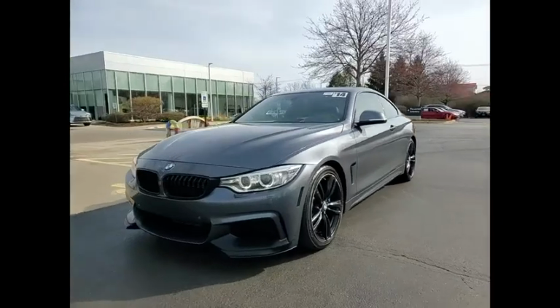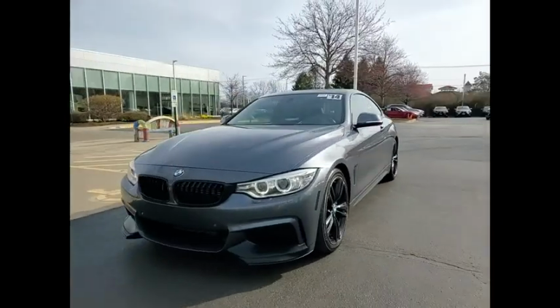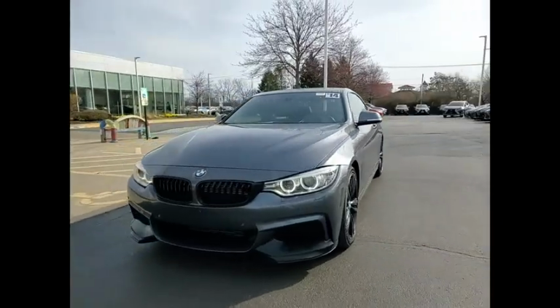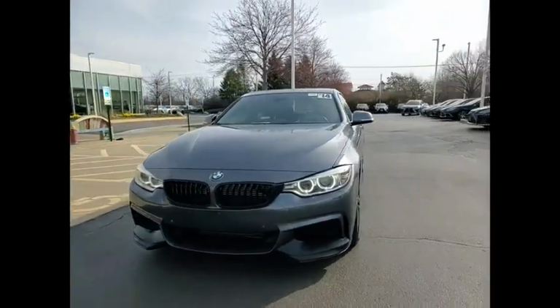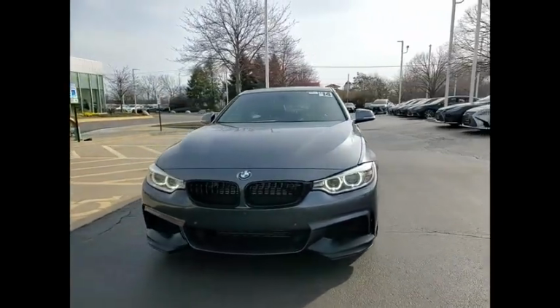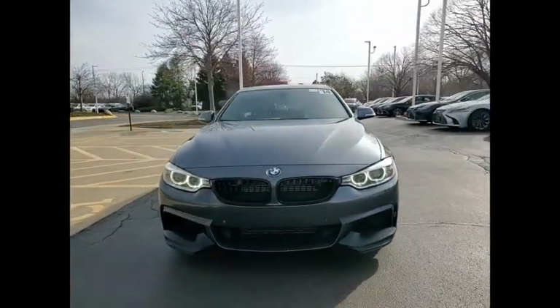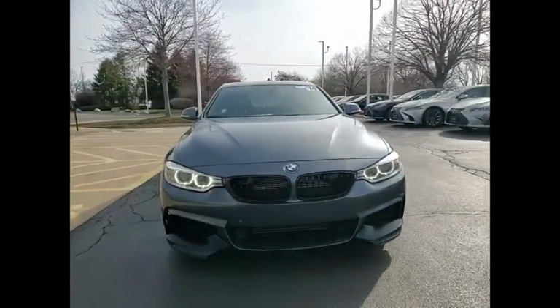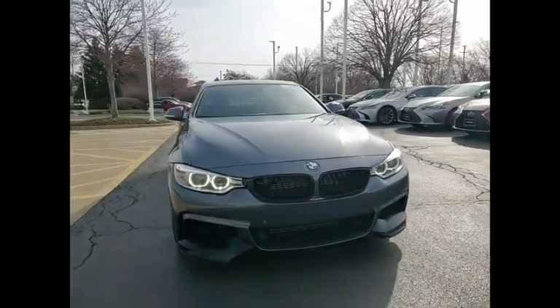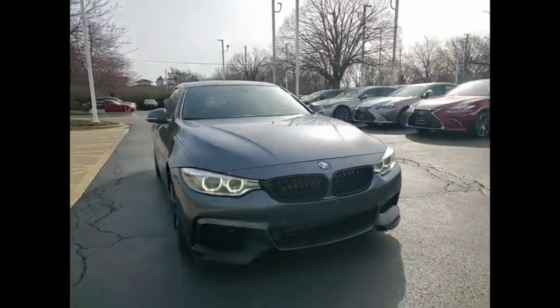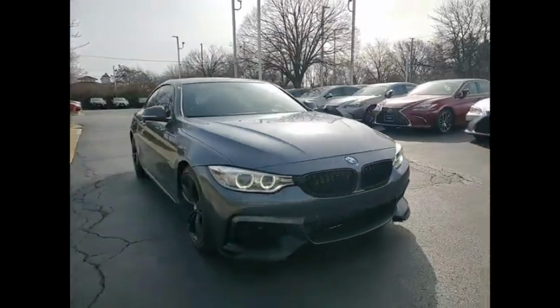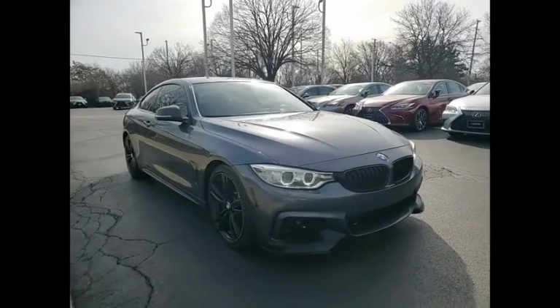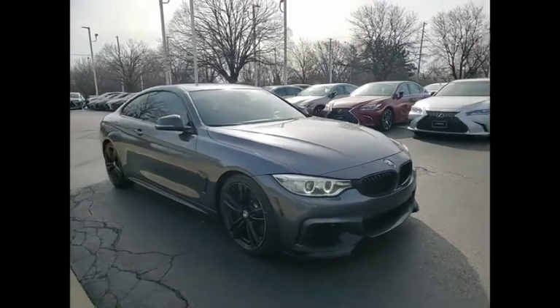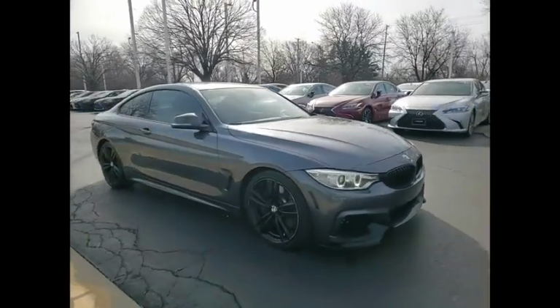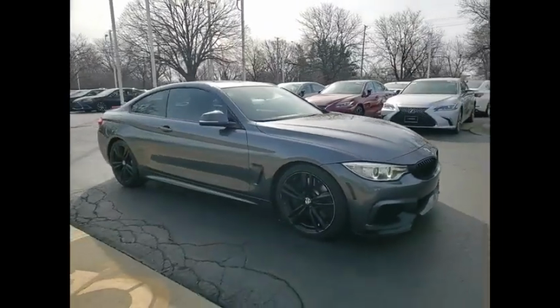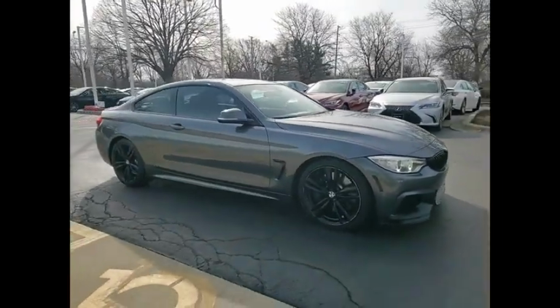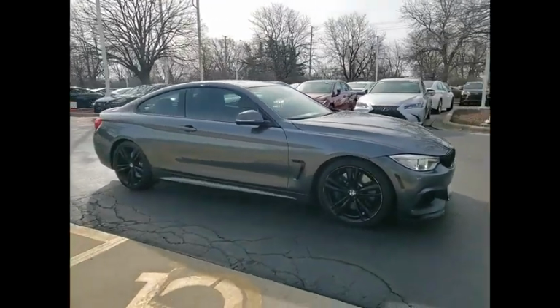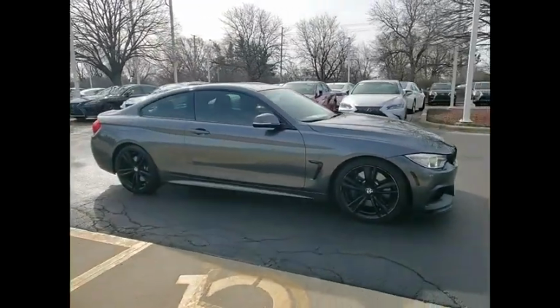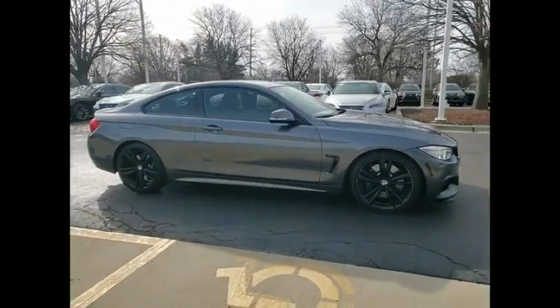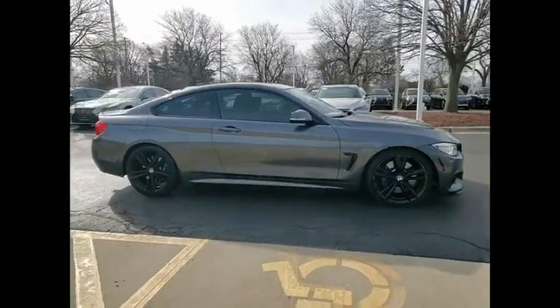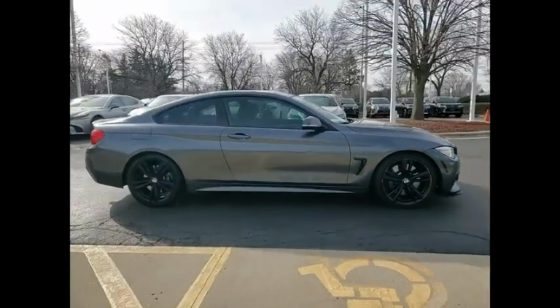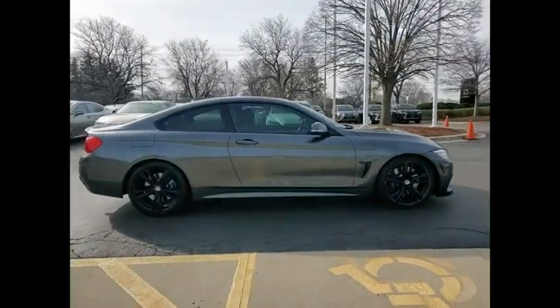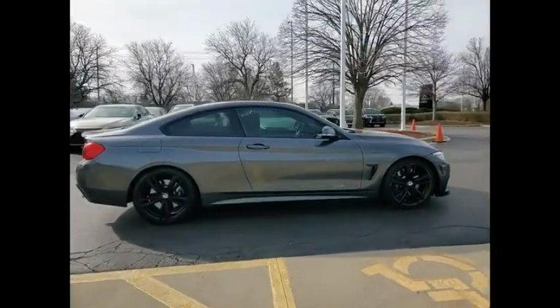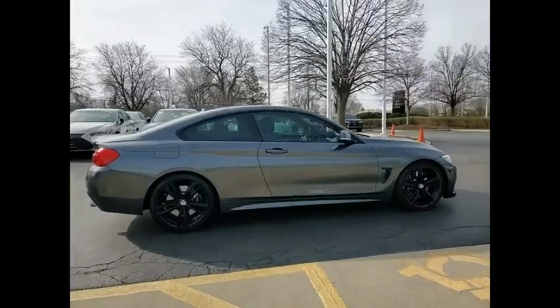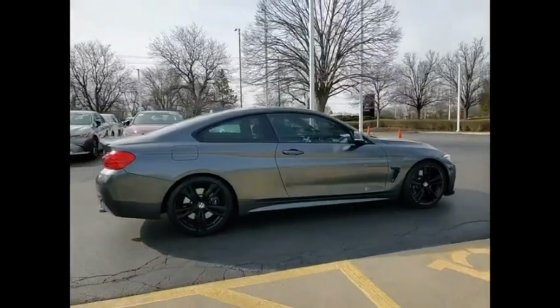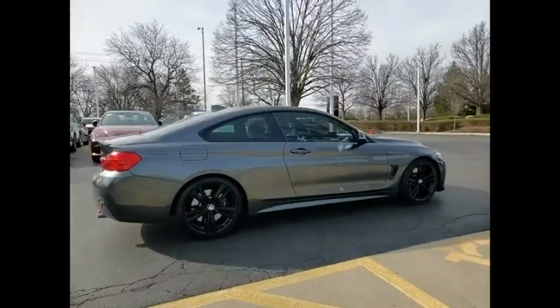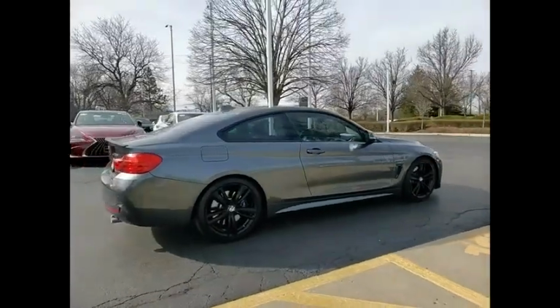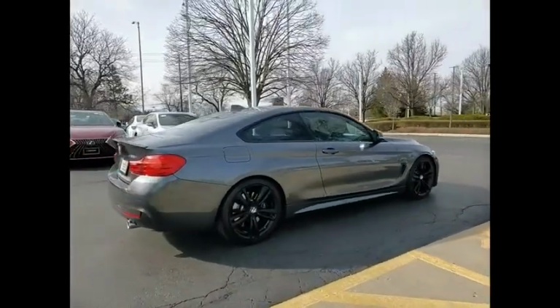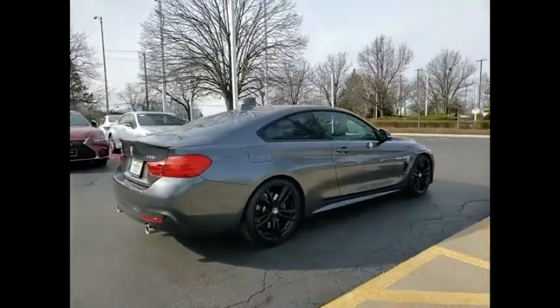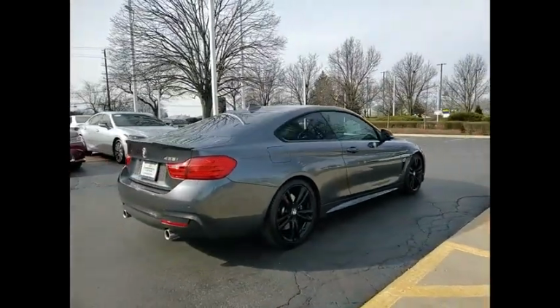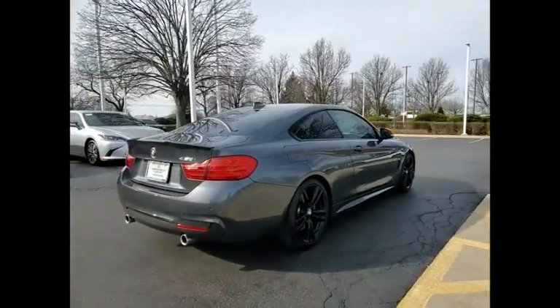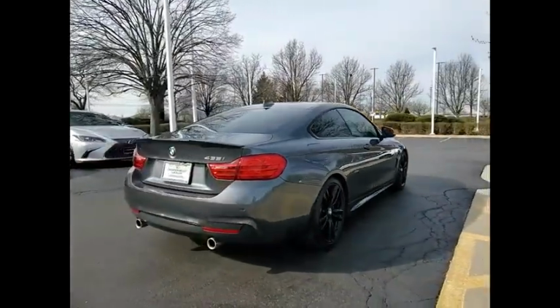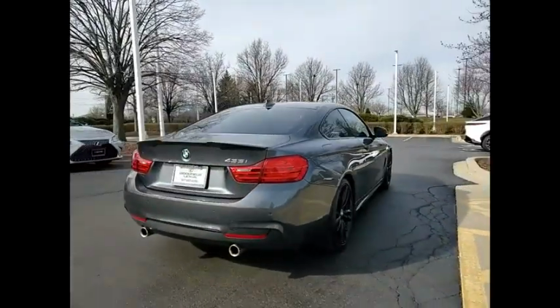Stop by and take a look at the 2014 BMW 4 Series. The BMW 4 Series is a powerful machine which comes with impressive handling, upscale interiors, and it delivers on BMW's ultimate driving machine.